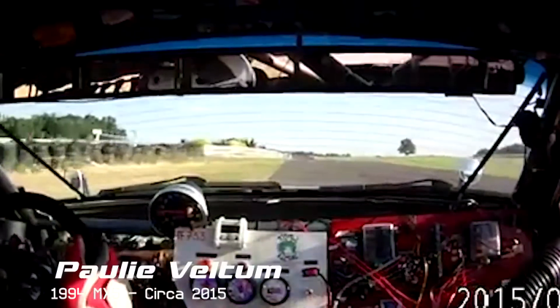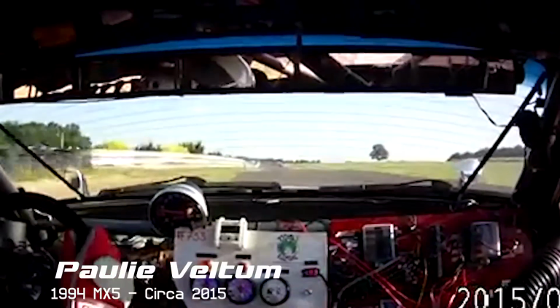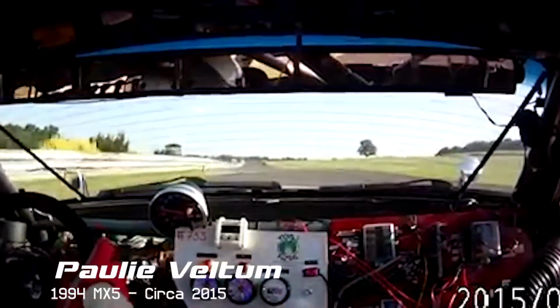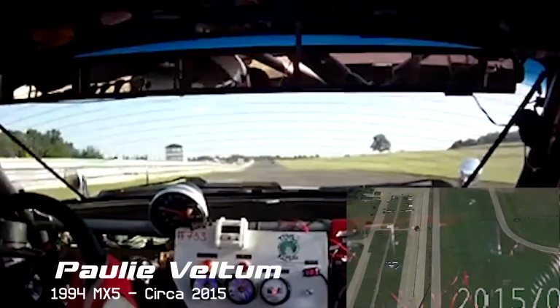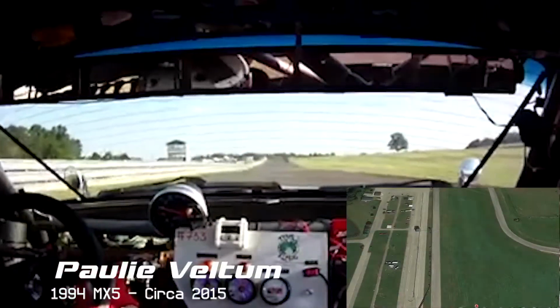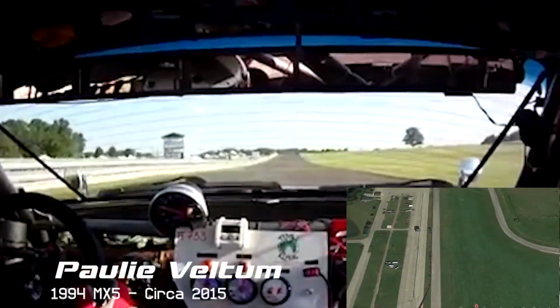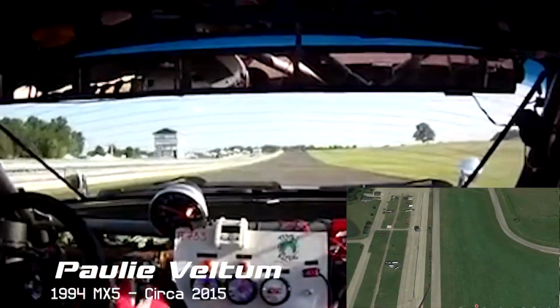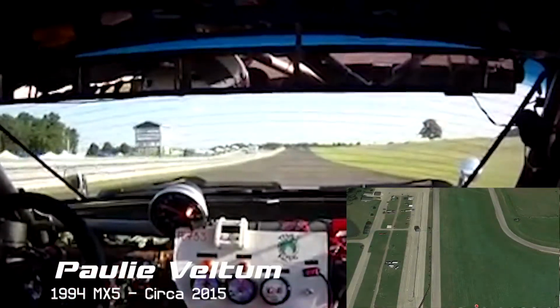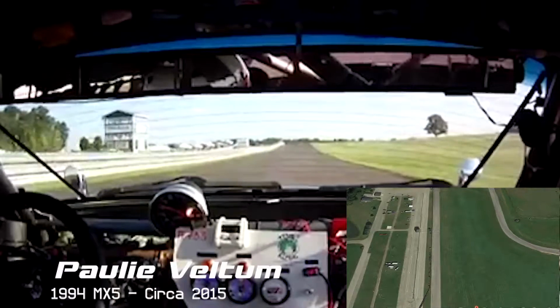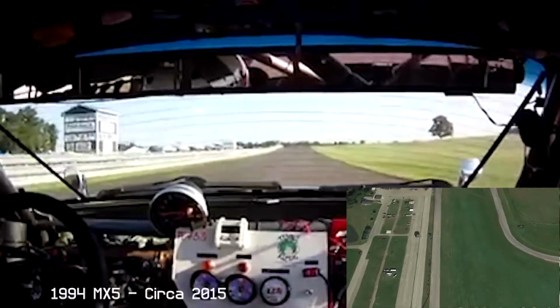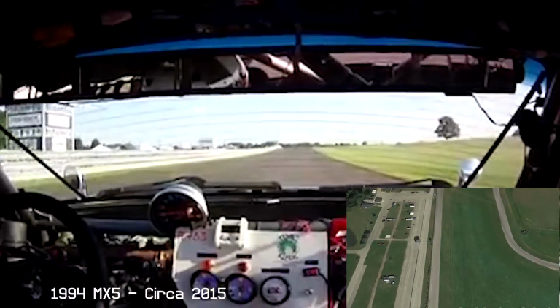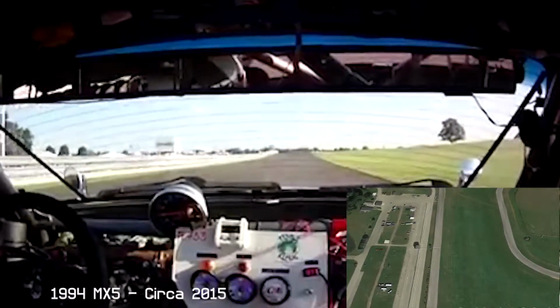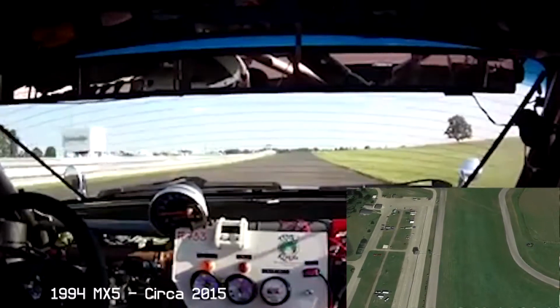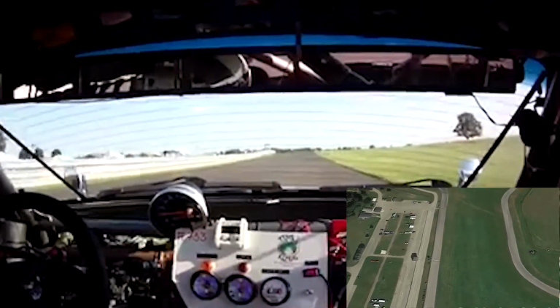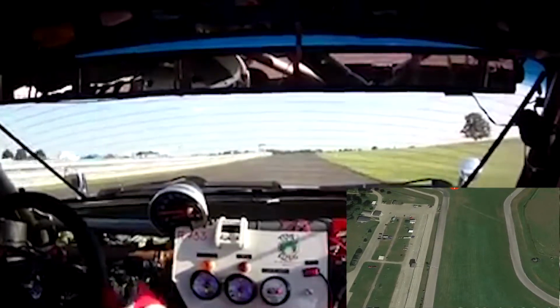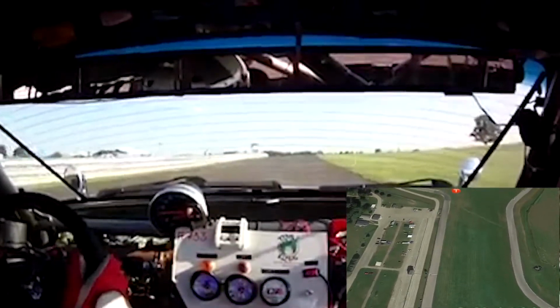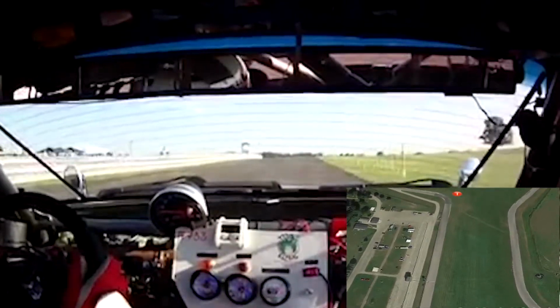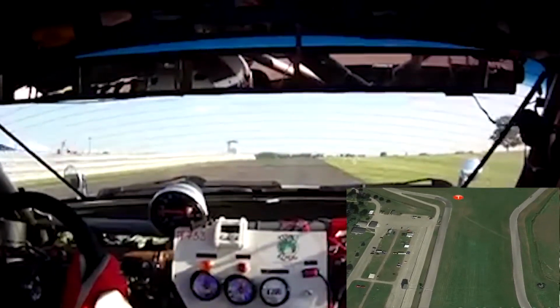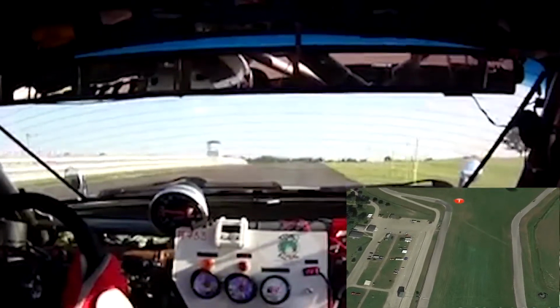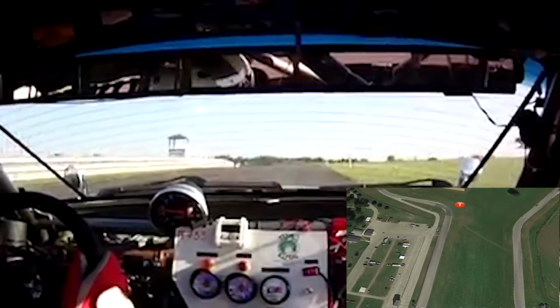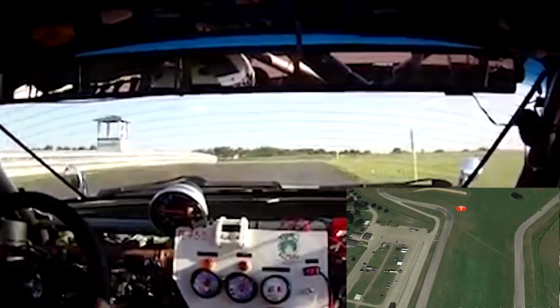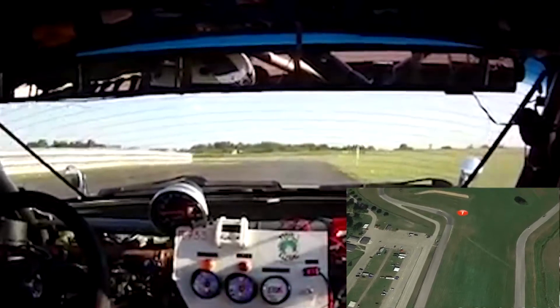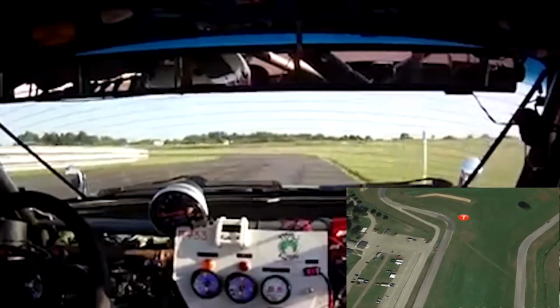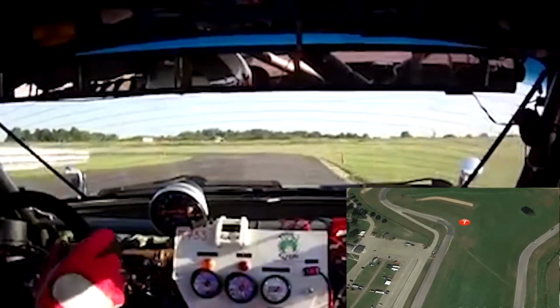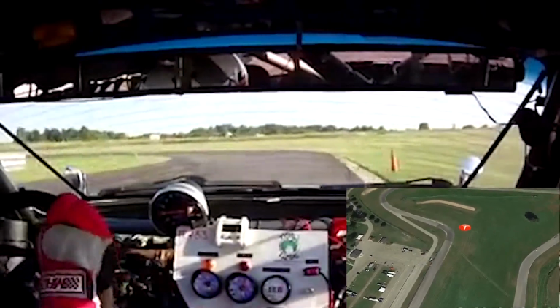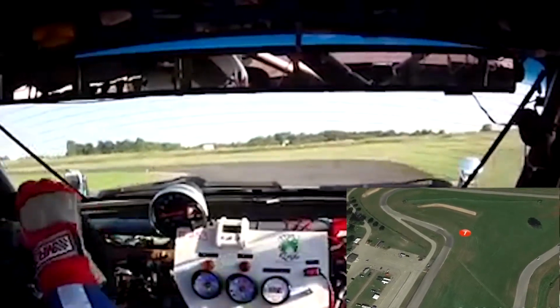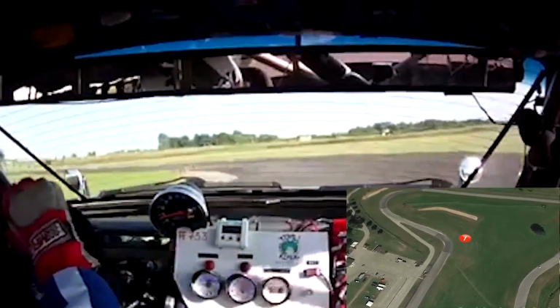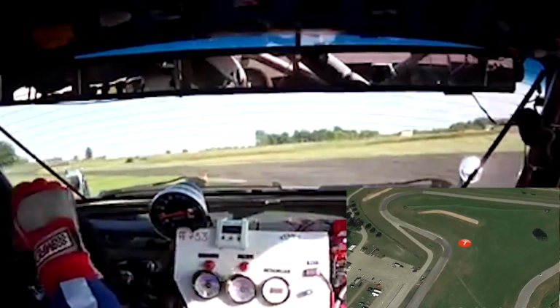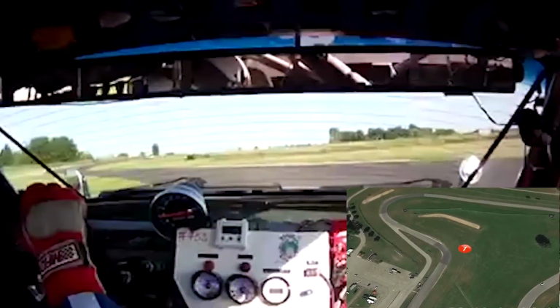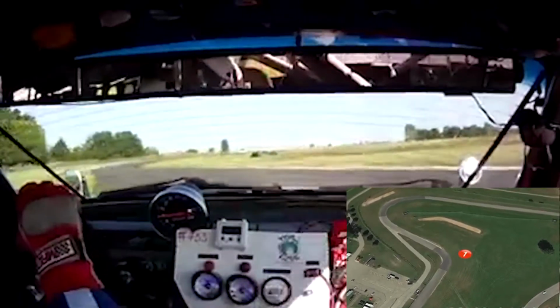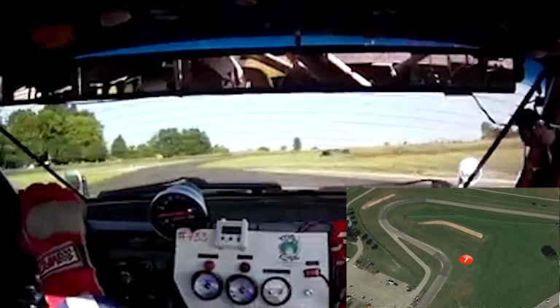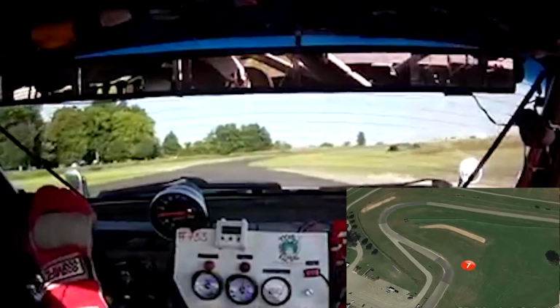Down the front straightaway with the tower and pits just off to the driver's left, a slight incline towards turn one and in the braking zone, just at the crest of the hill, makes drivers feel a bit uneasy, but it's a faster turn one than you'd think.